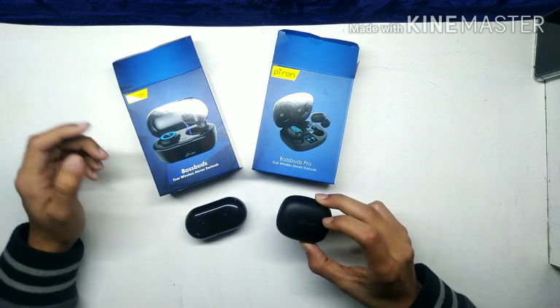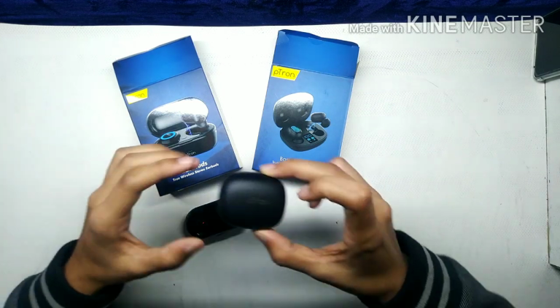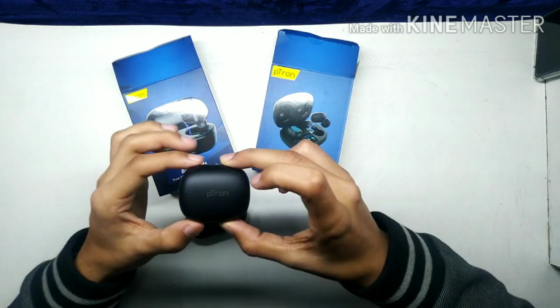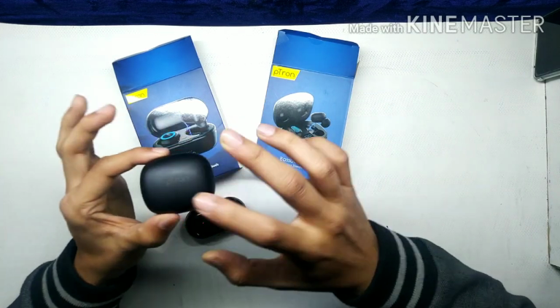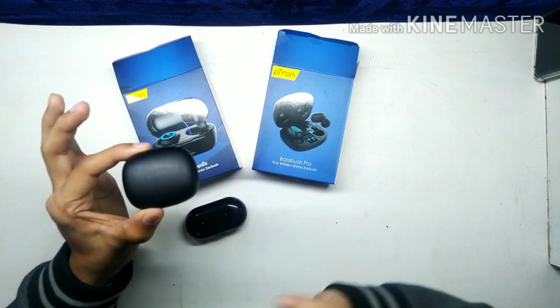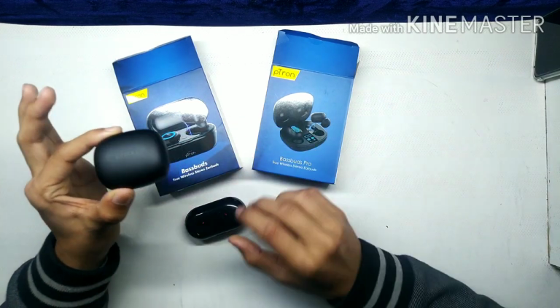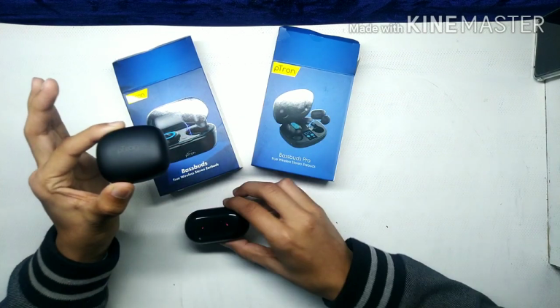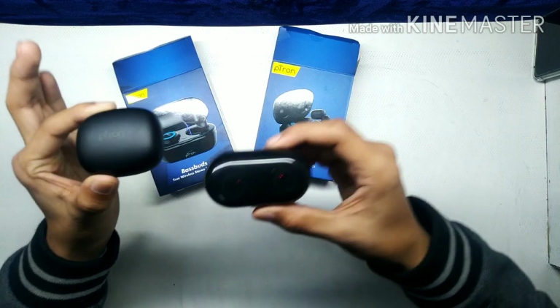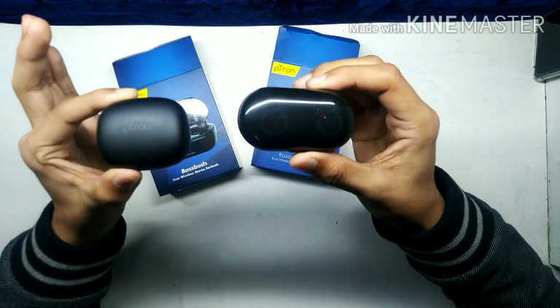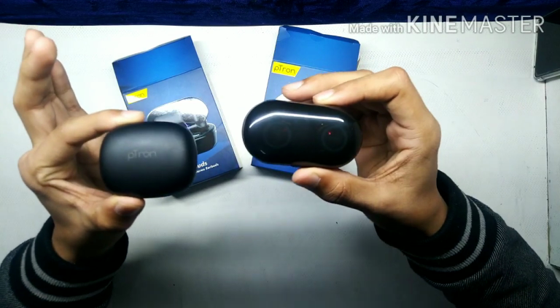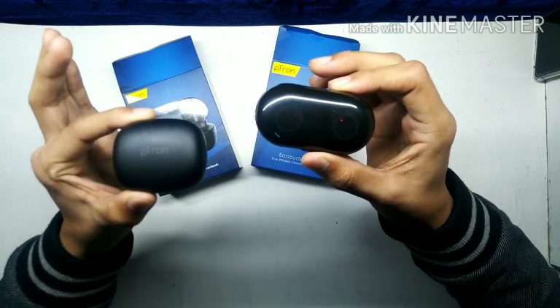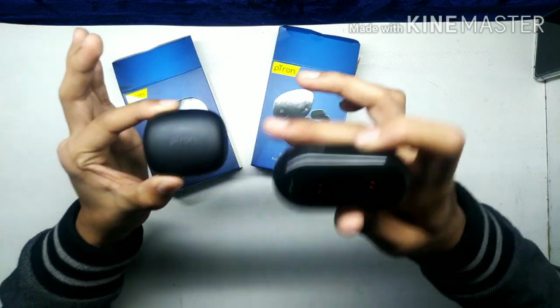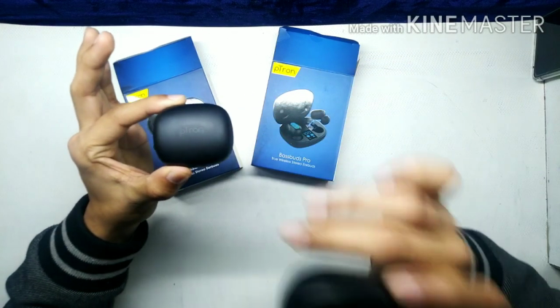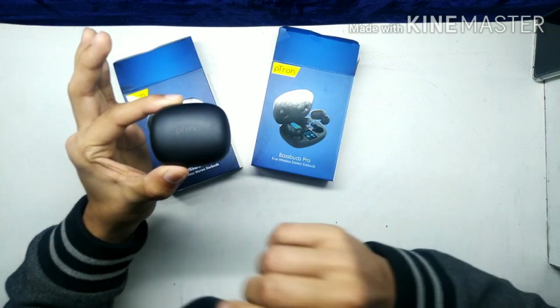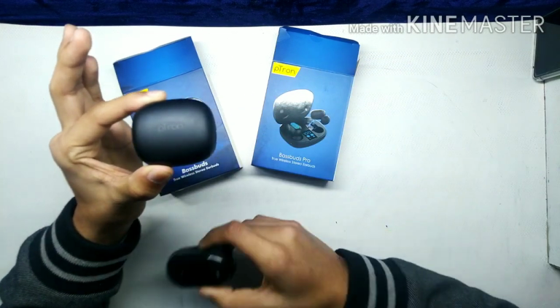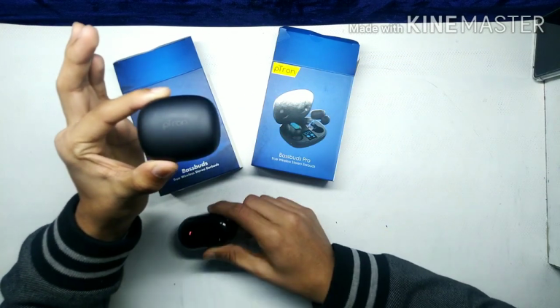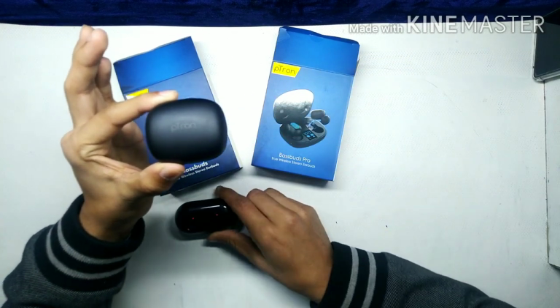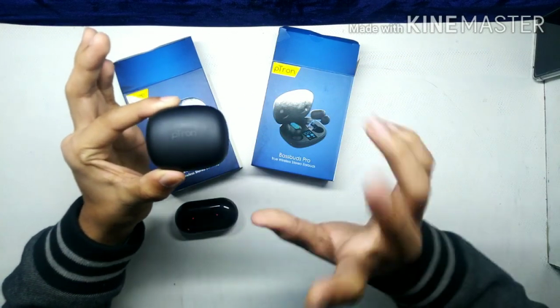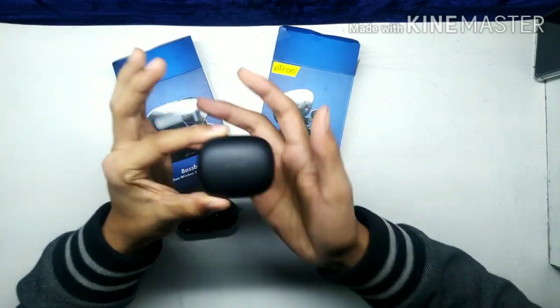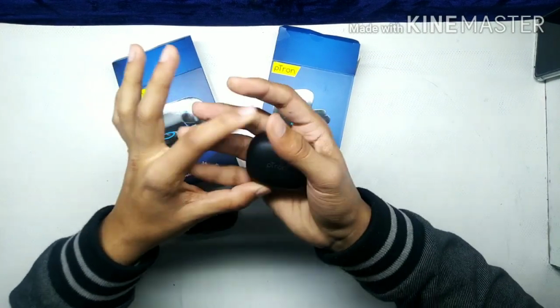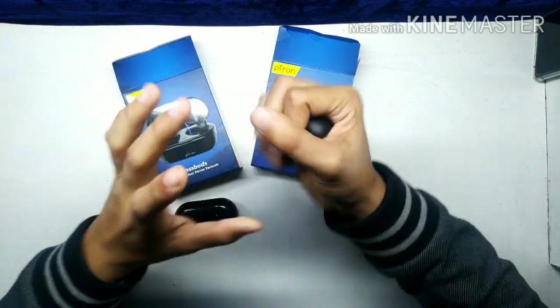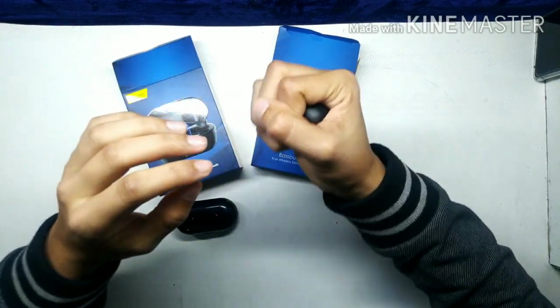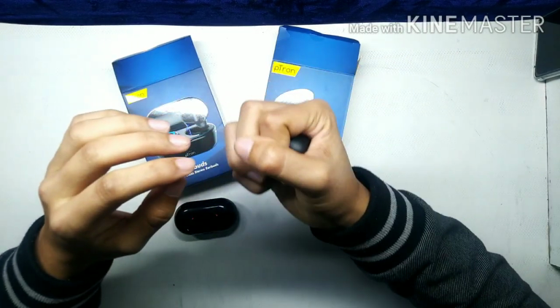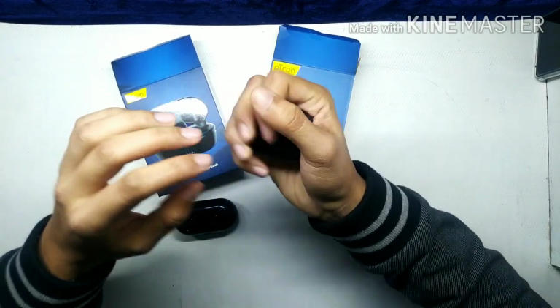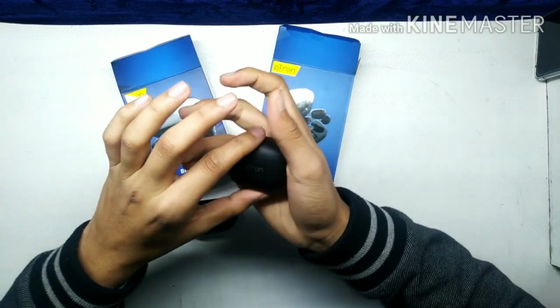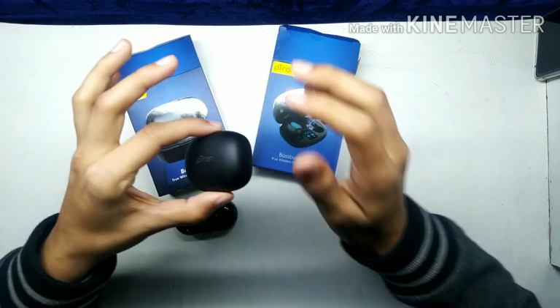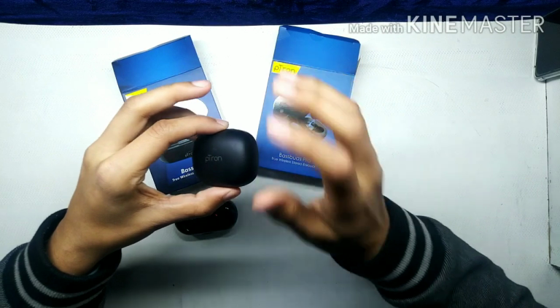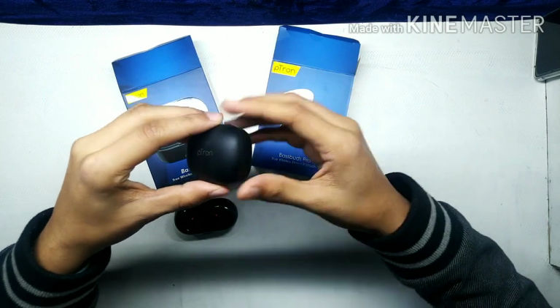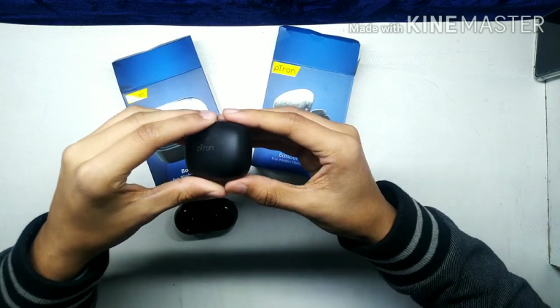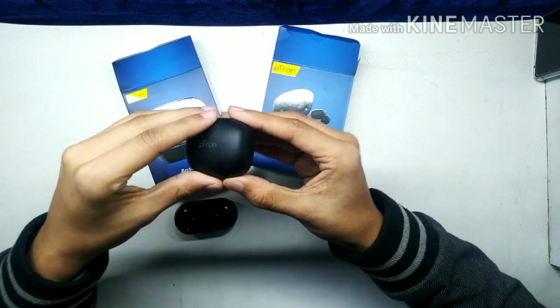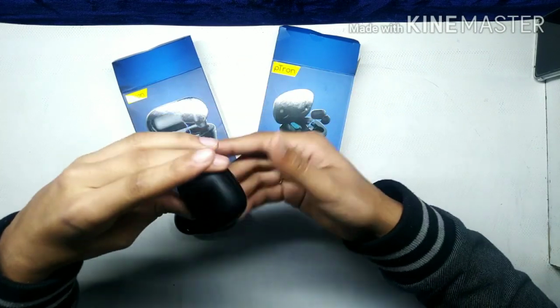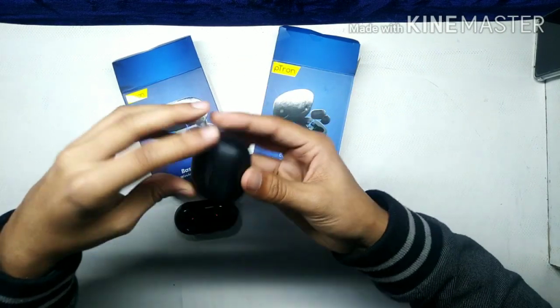The first thing I will talk about is the case. In comparison, you can see how small and how good it is. Your hands fit it properly, so you can carry it easily. It's very portable.